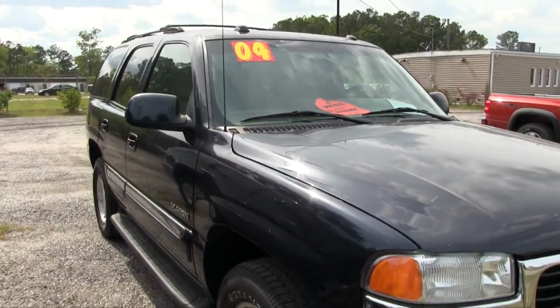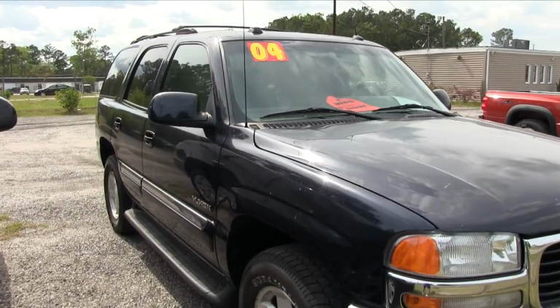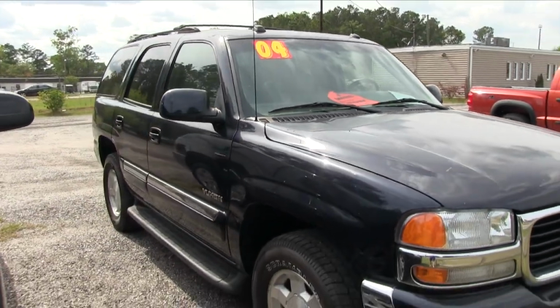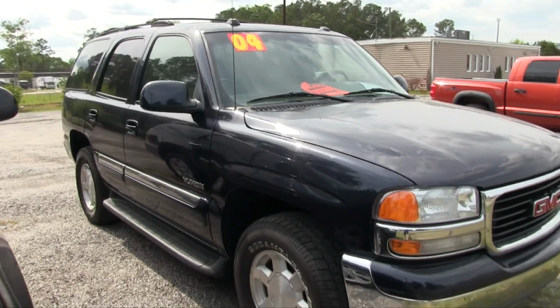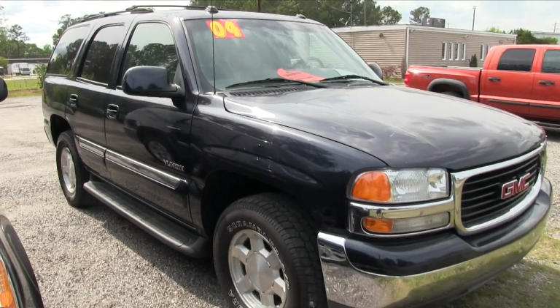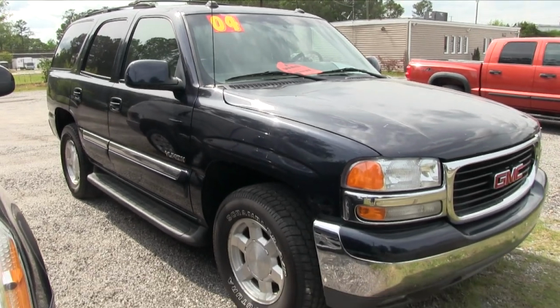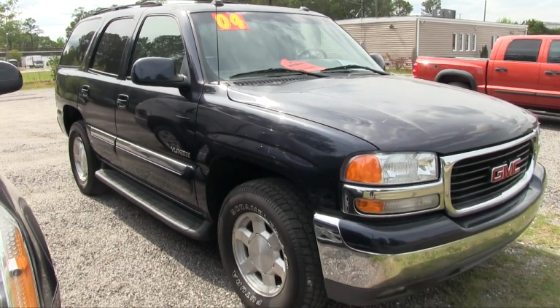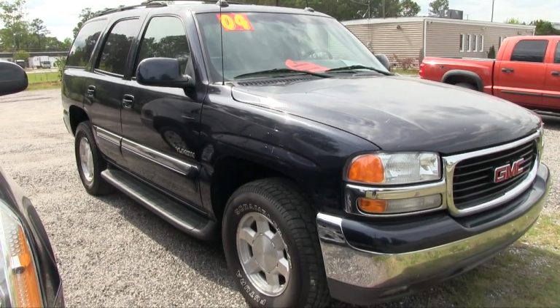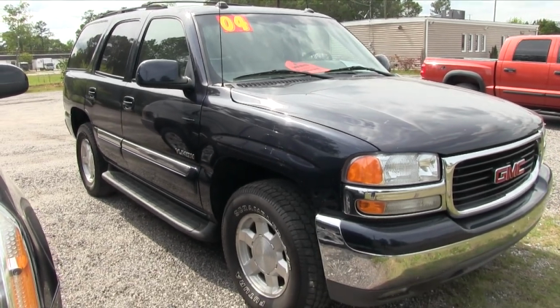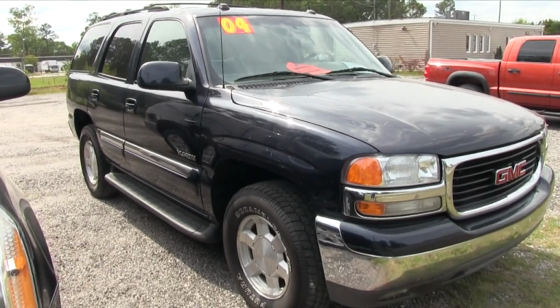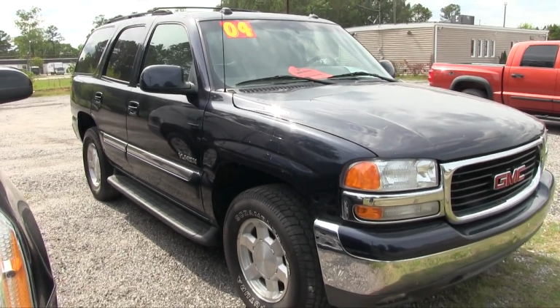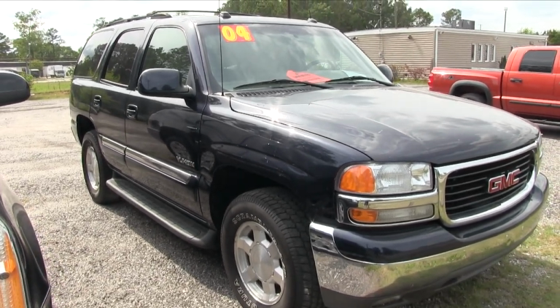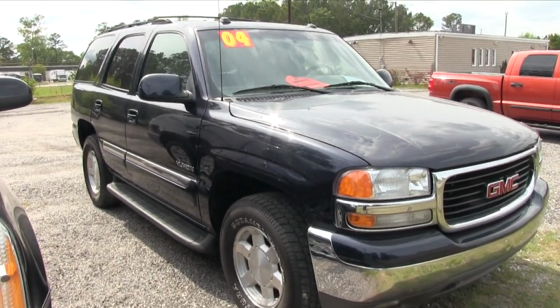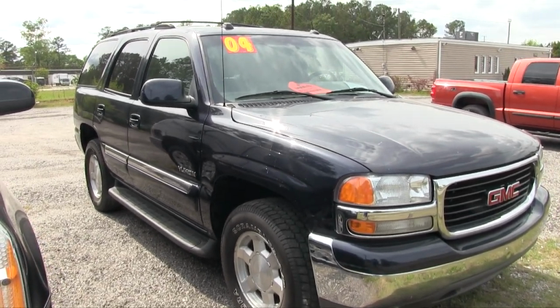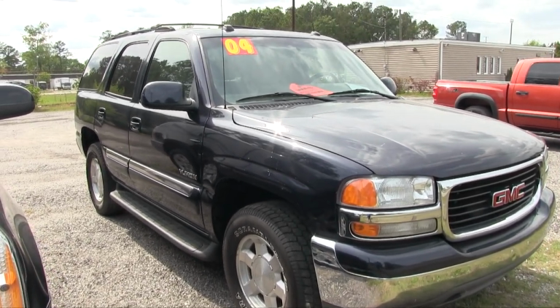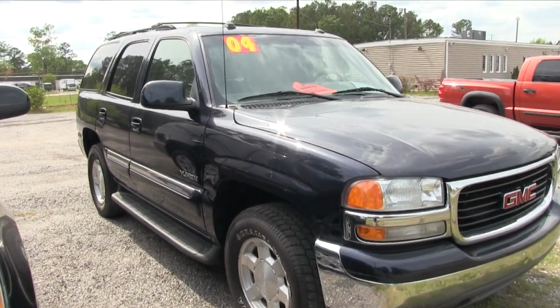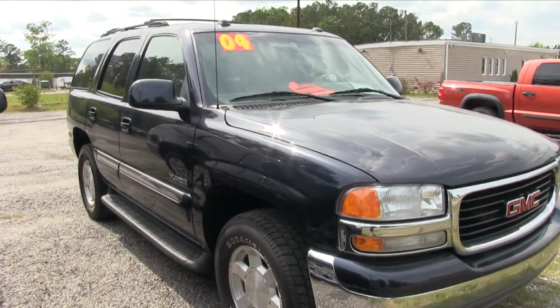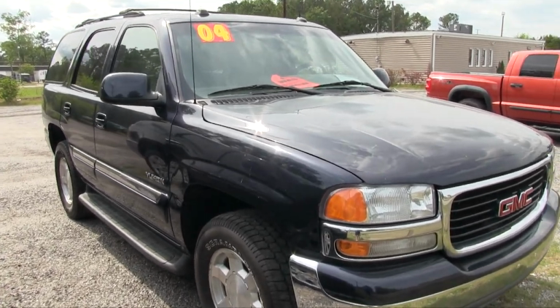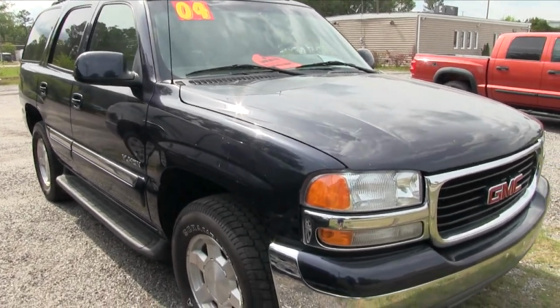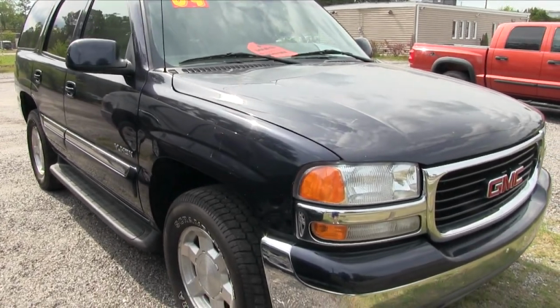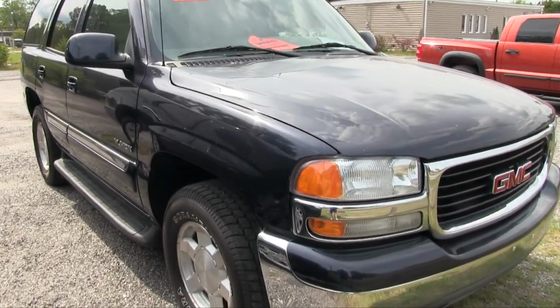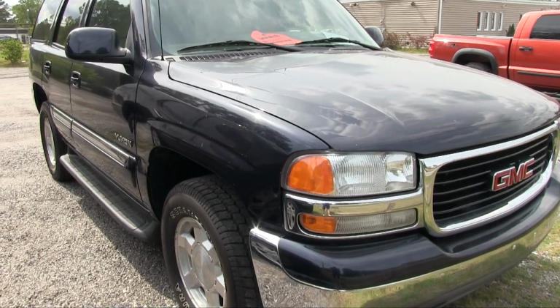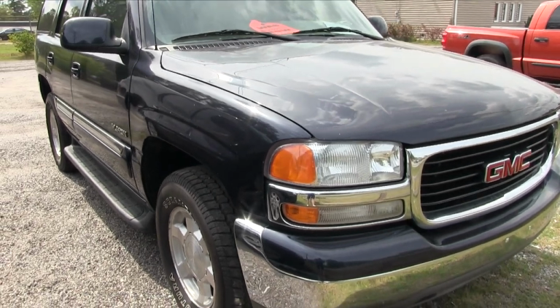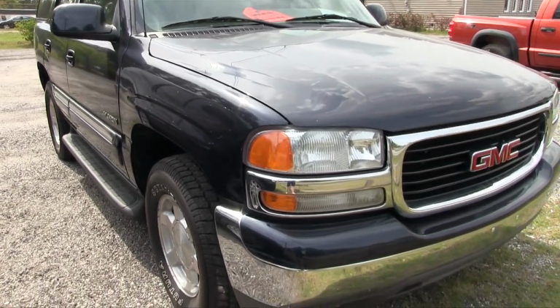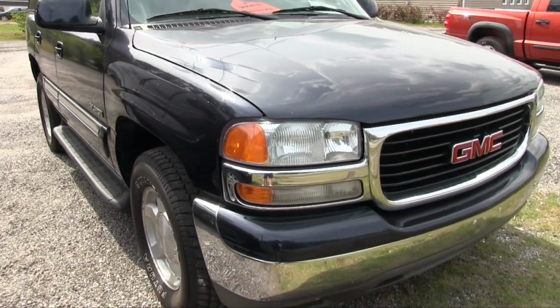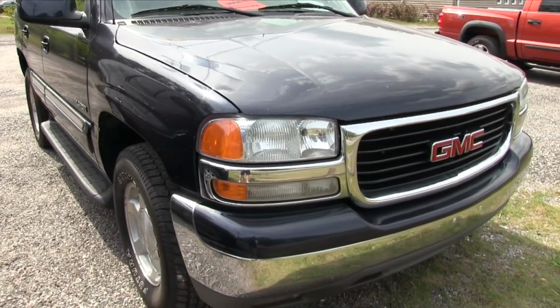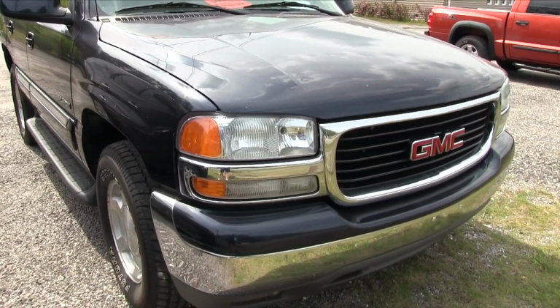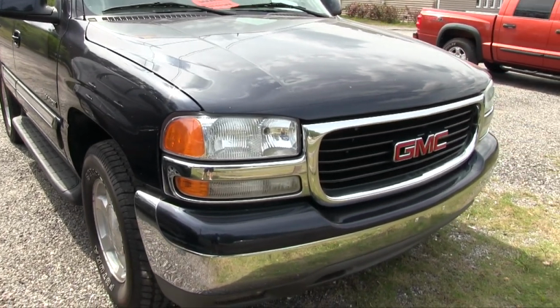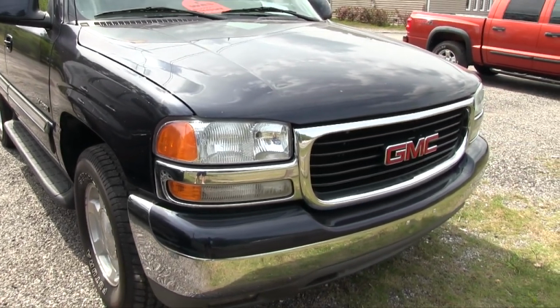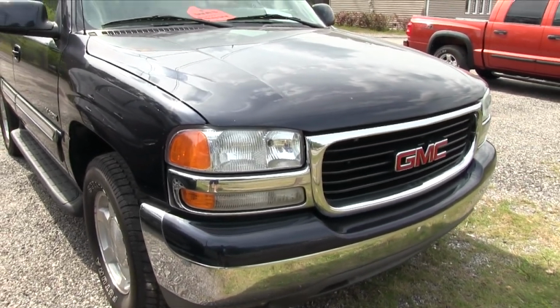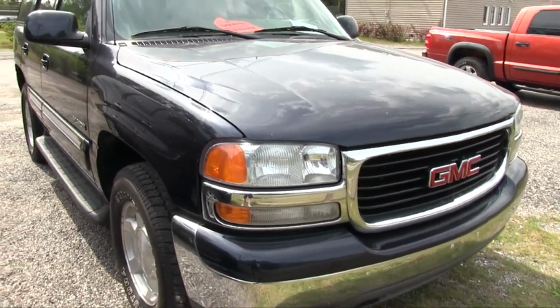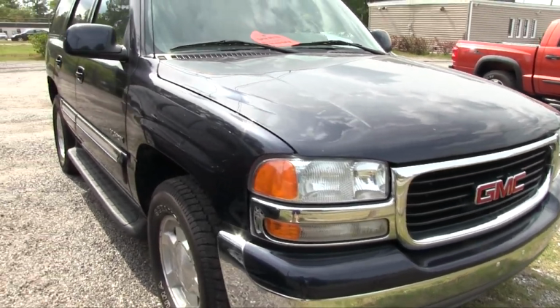Let's keep moving around and take a look at this Yukon. These are a great body style car, been around a long time, and you still see a lot of them on the road even today.